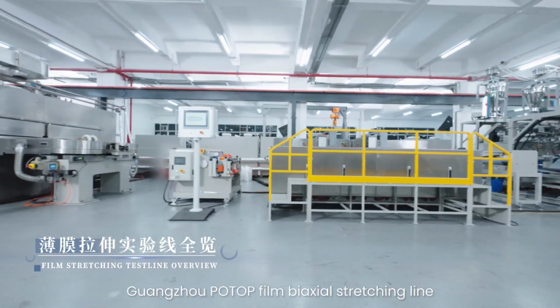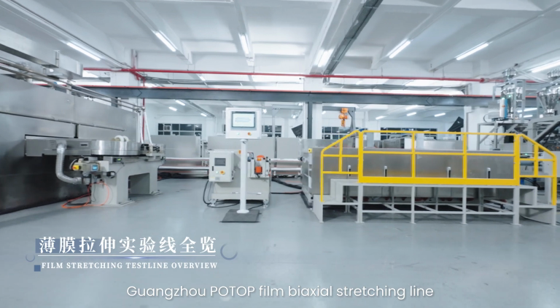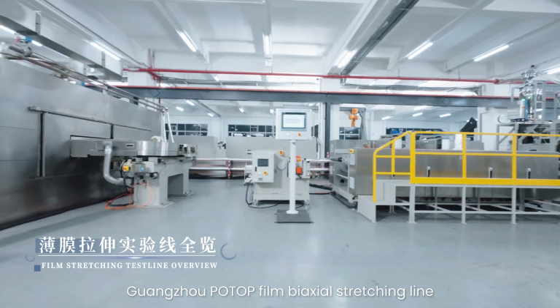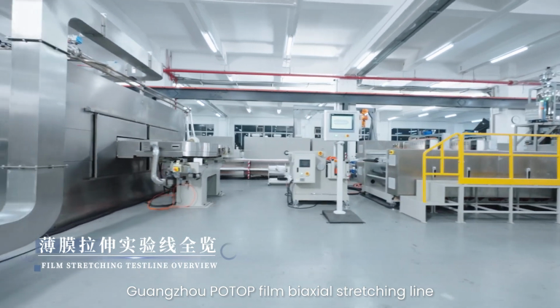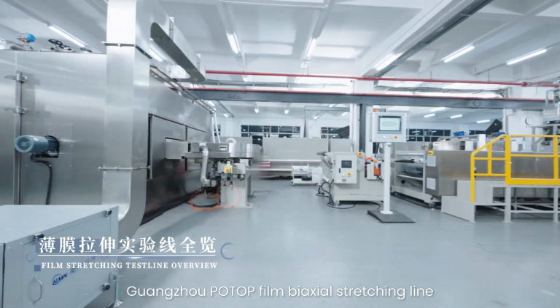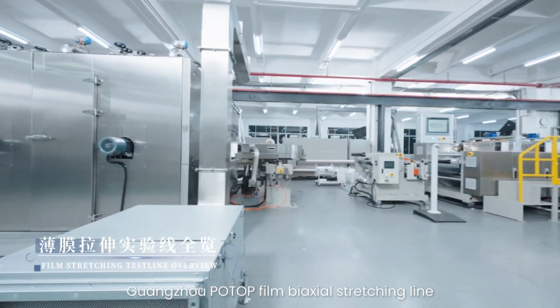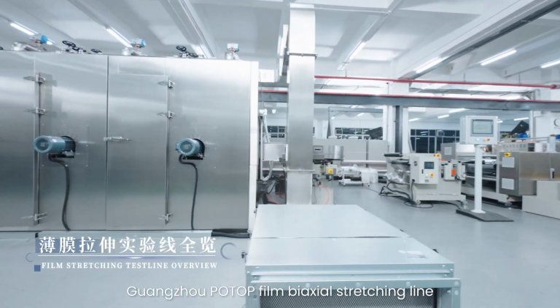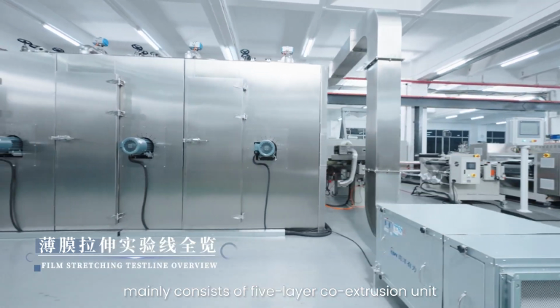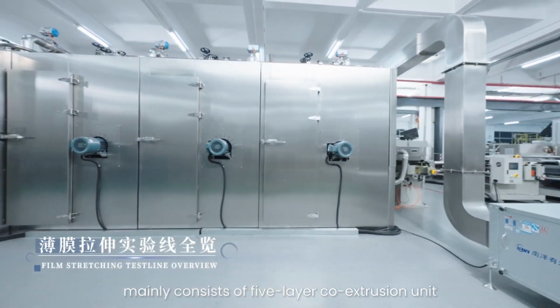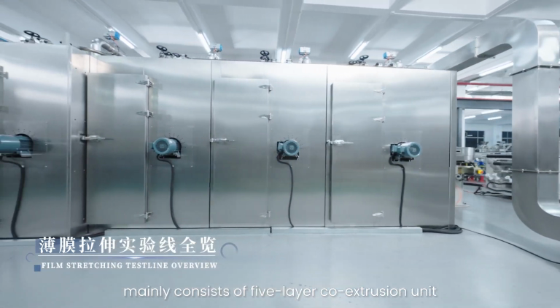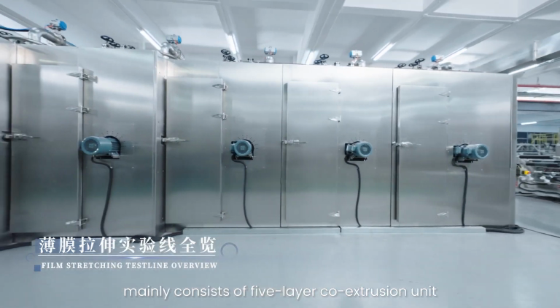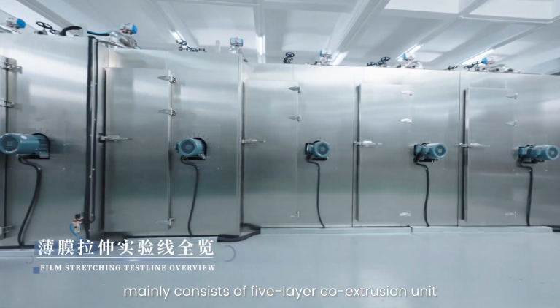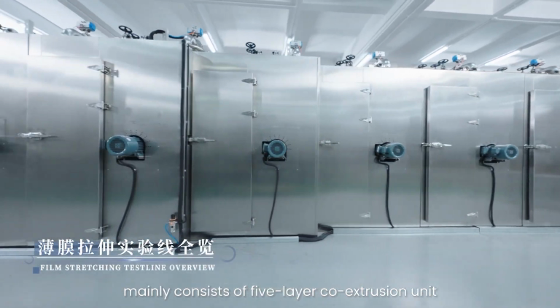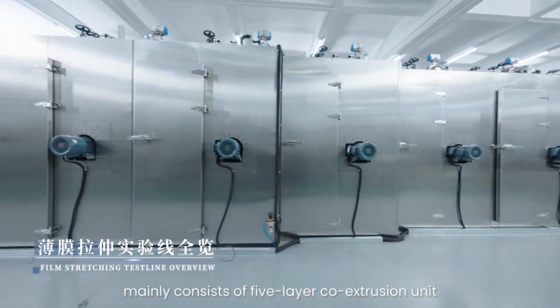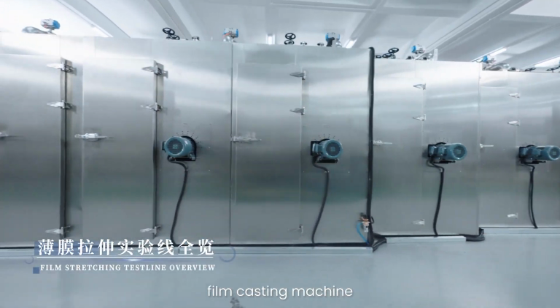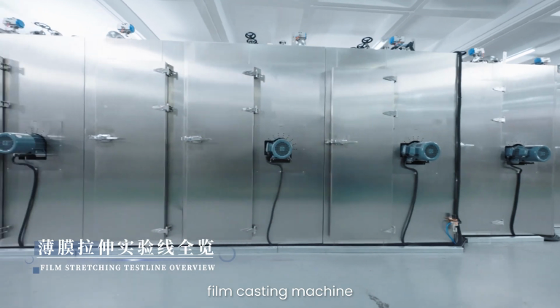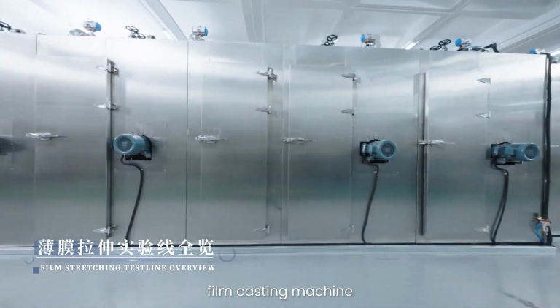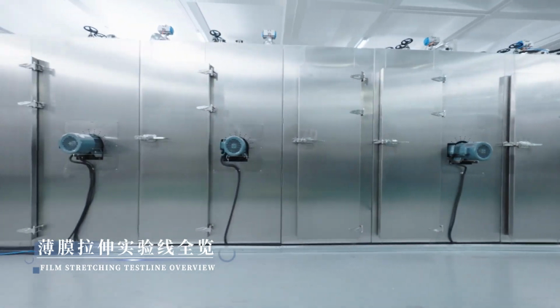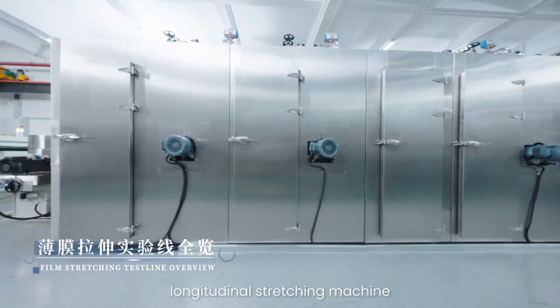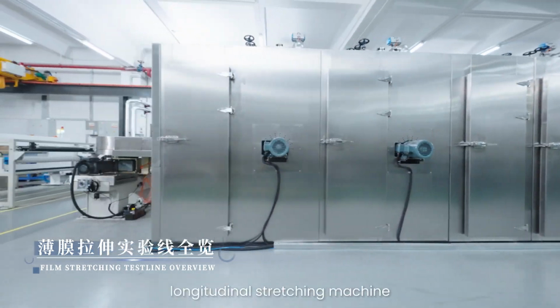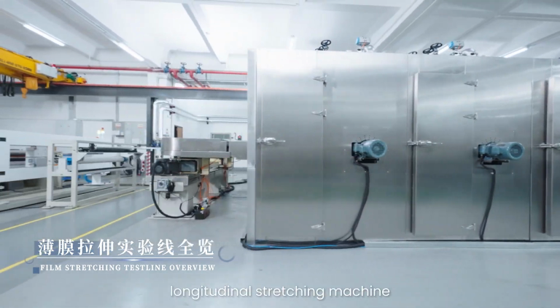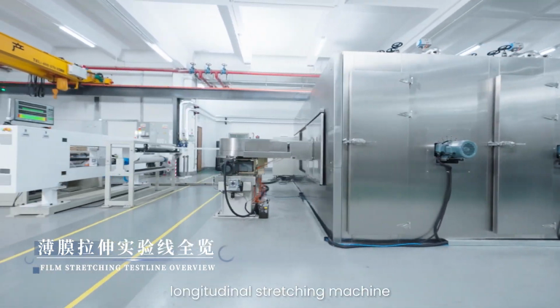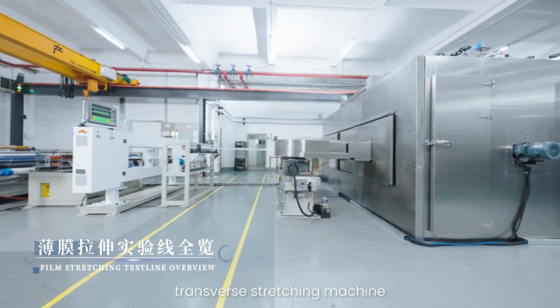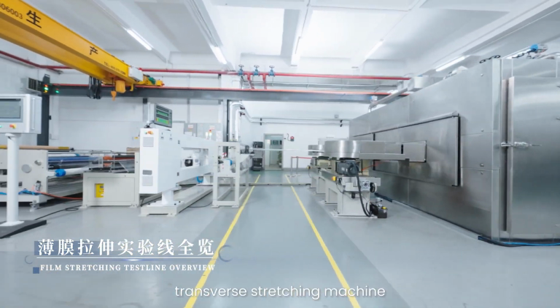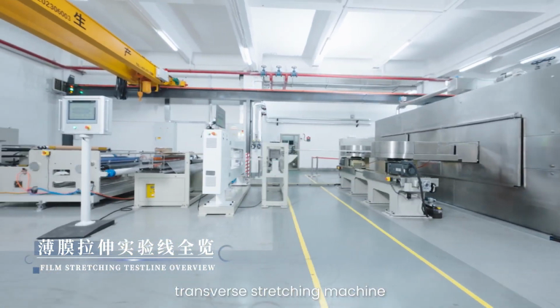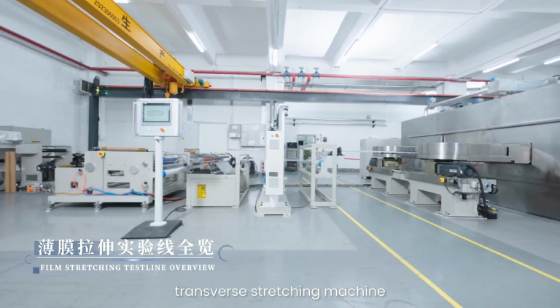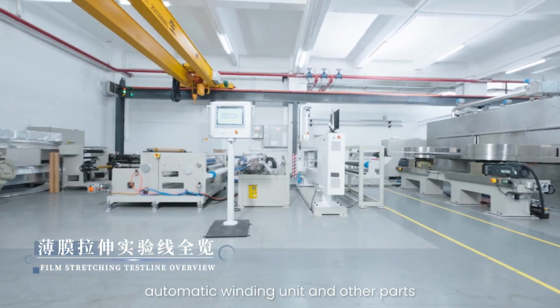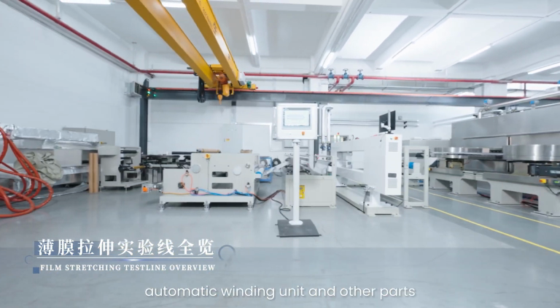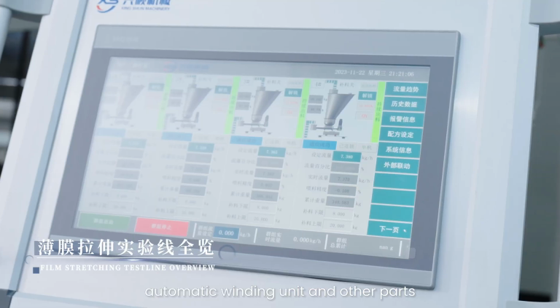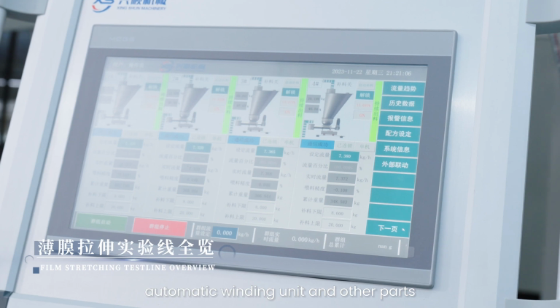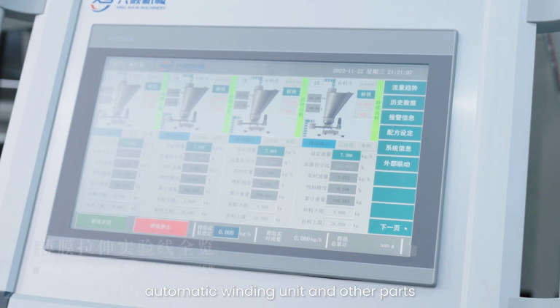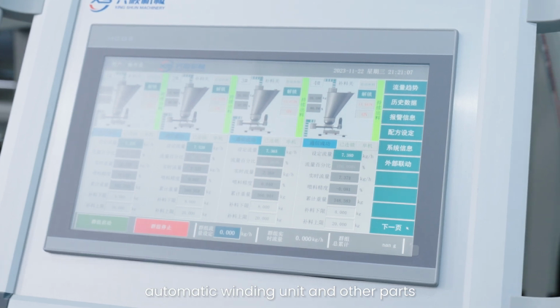Guangzhou Potop film biaxial stretching line mainly consists of a five-layer co-extrusion unit, film casting machine, longitudinal stretching machine, transverse stretching machine, automatic winding unit, and other parts.